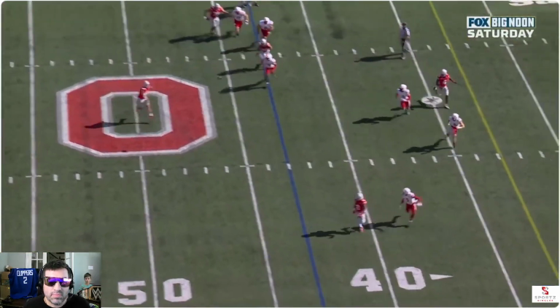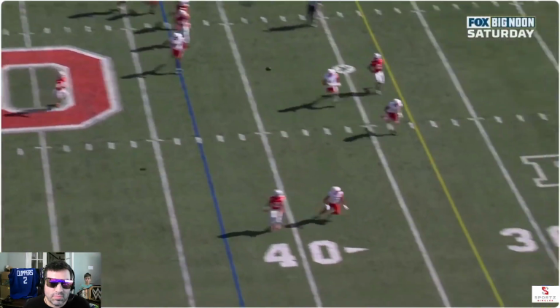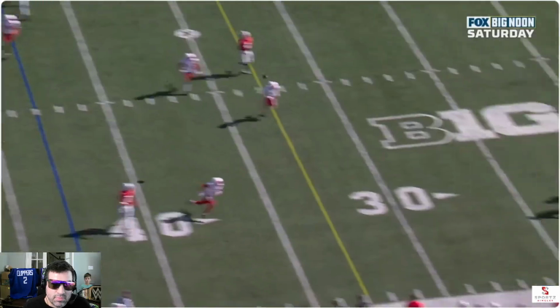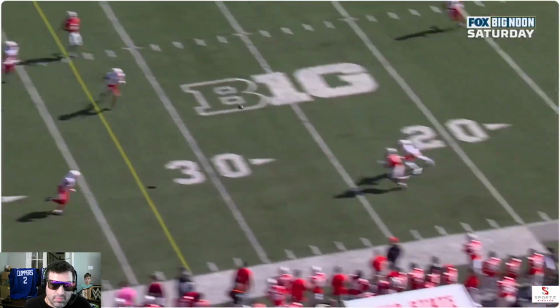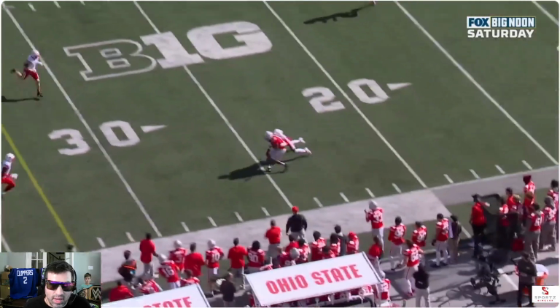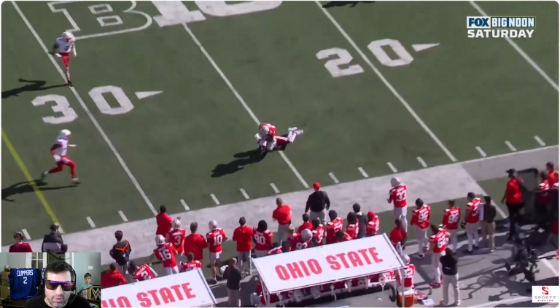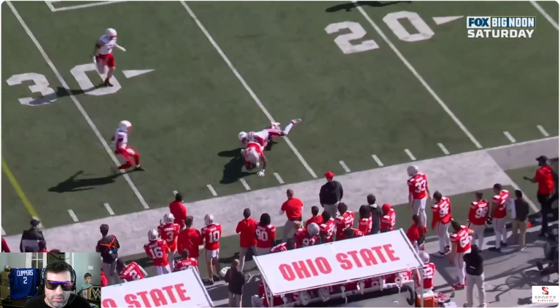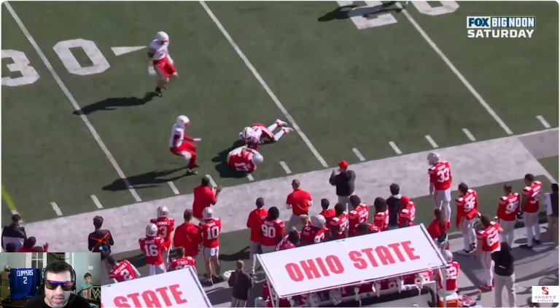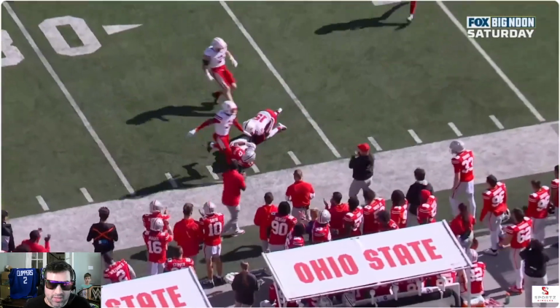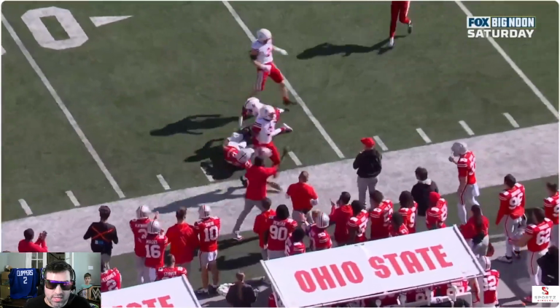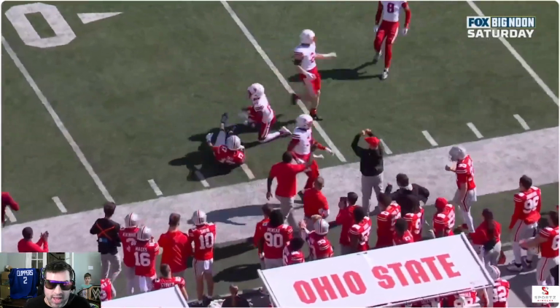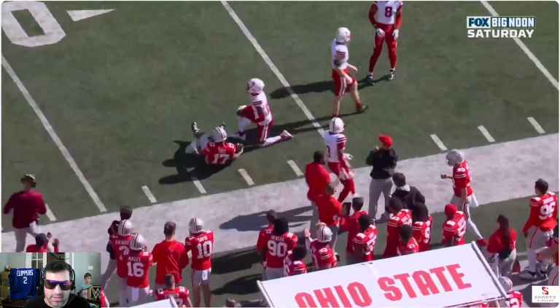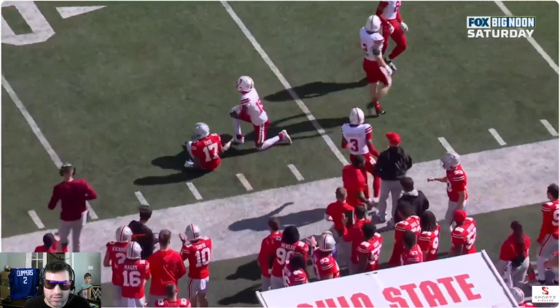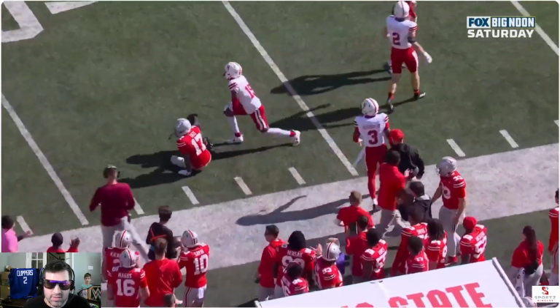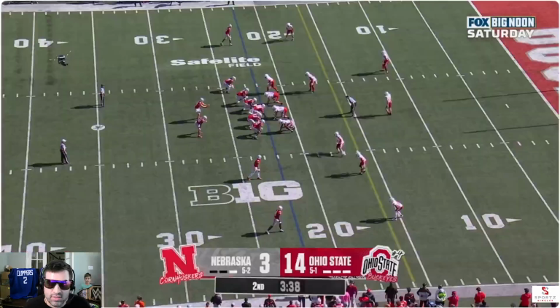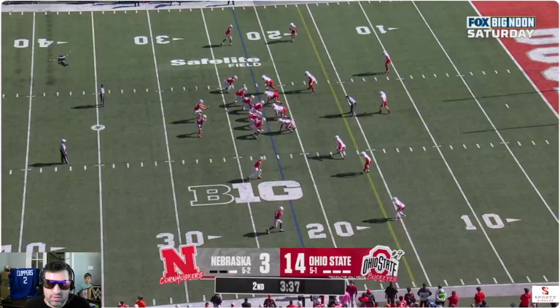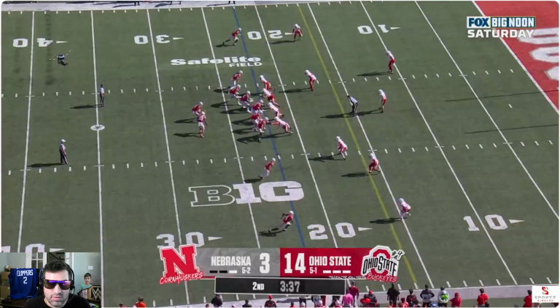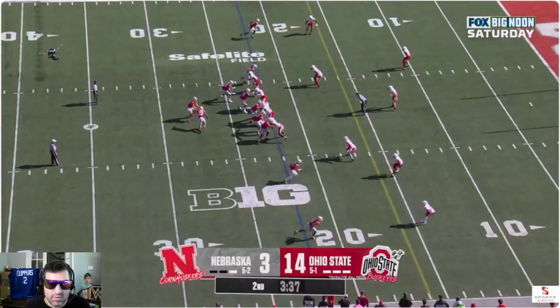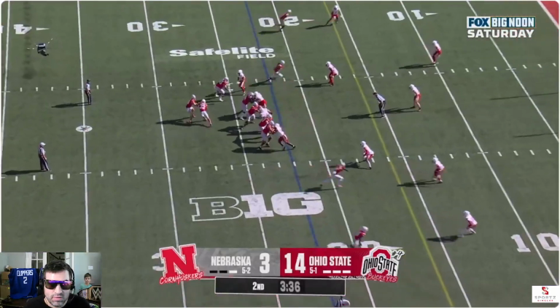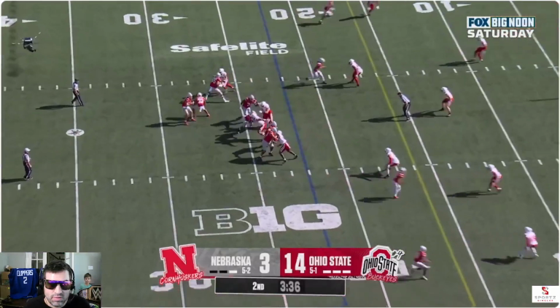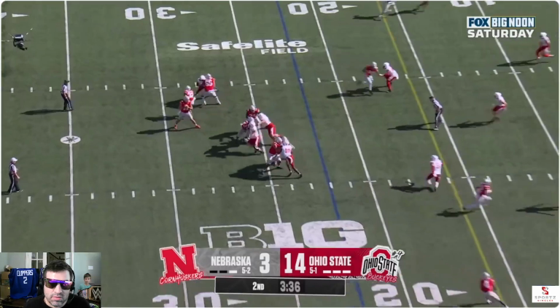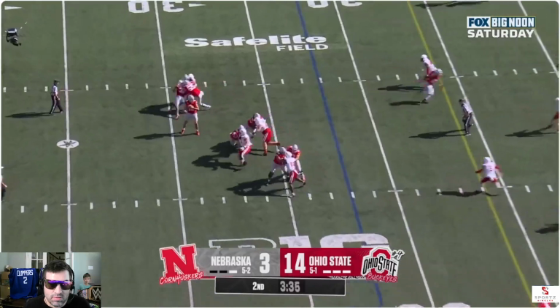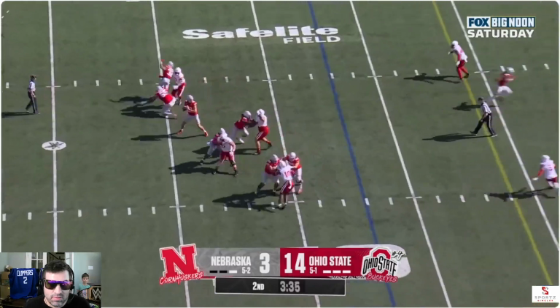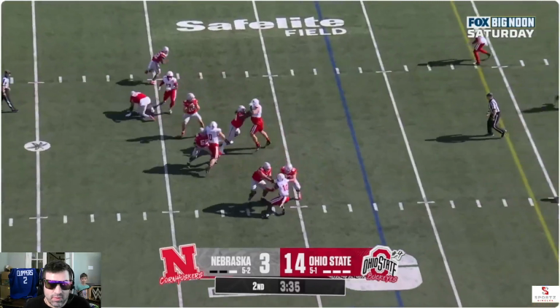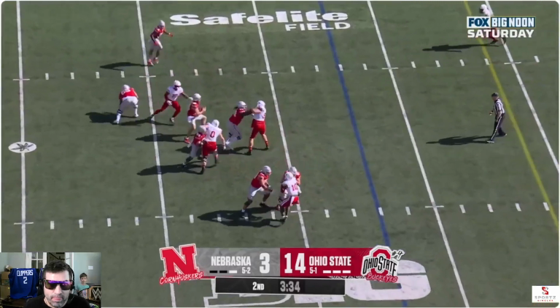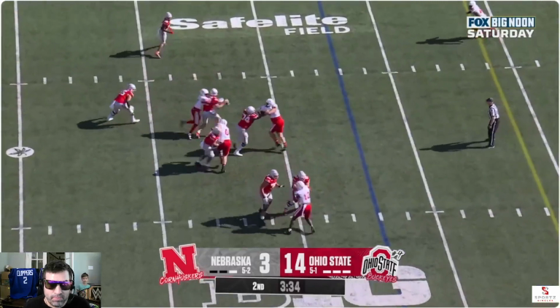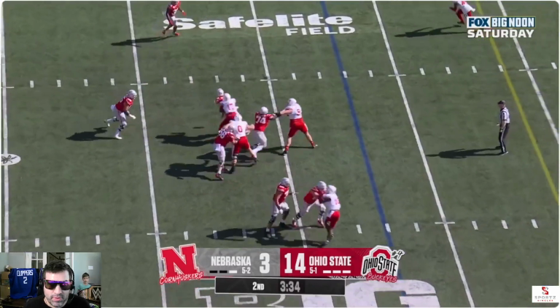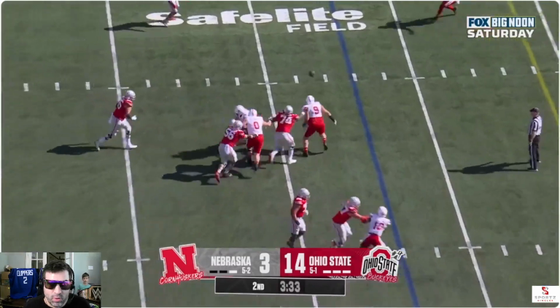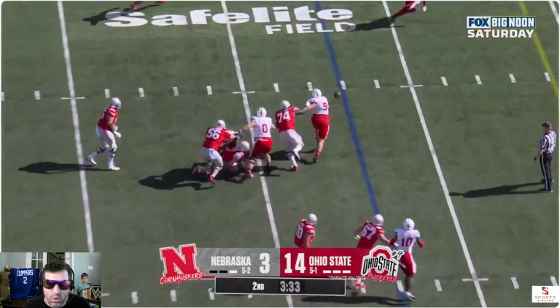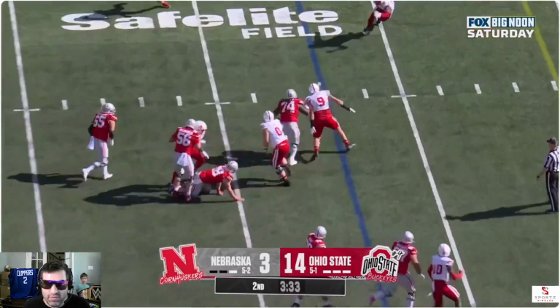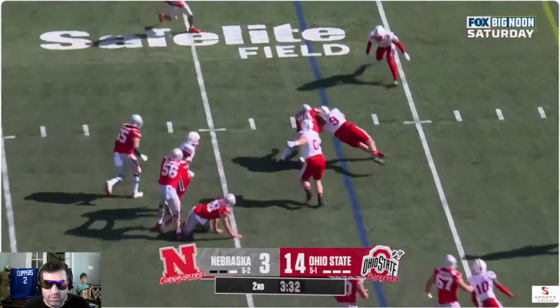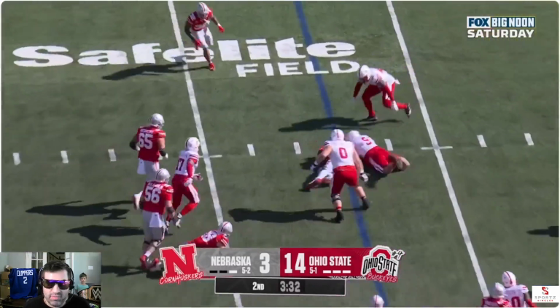First down and 10 at the 43. Howard throwing on the move — good catch, nice pass. On second down, here's Howard again — did he fumble? Is that a fumble? Is that loose?